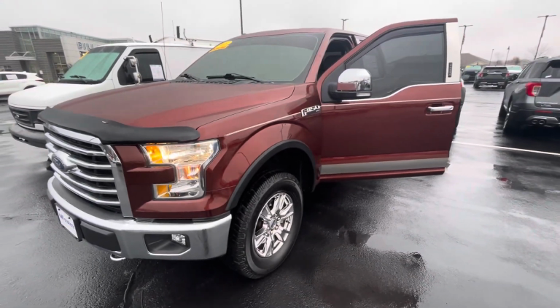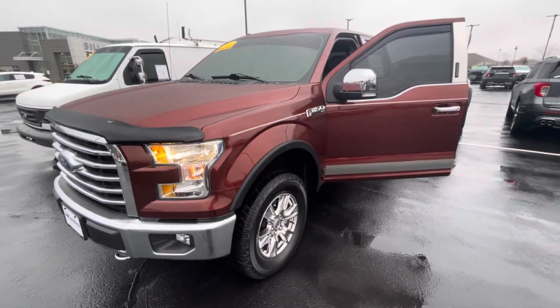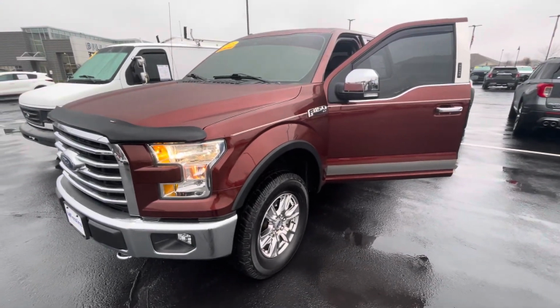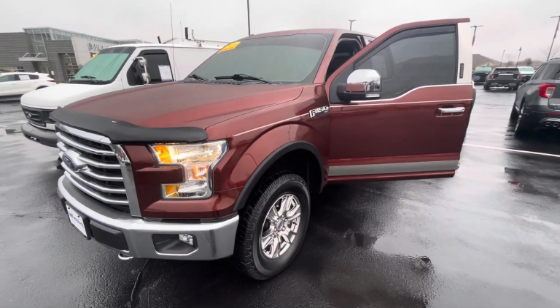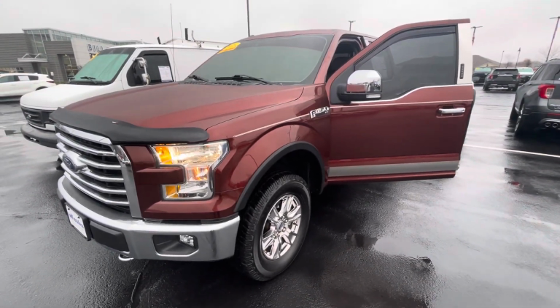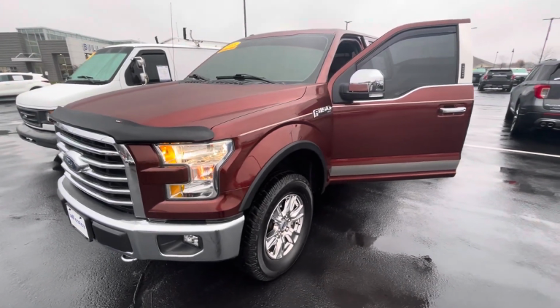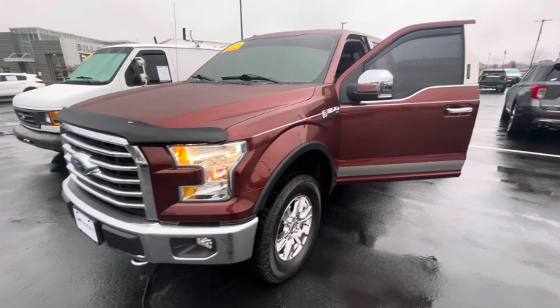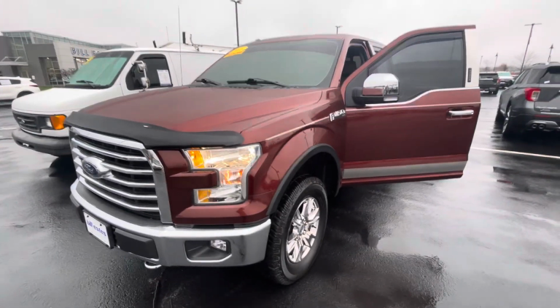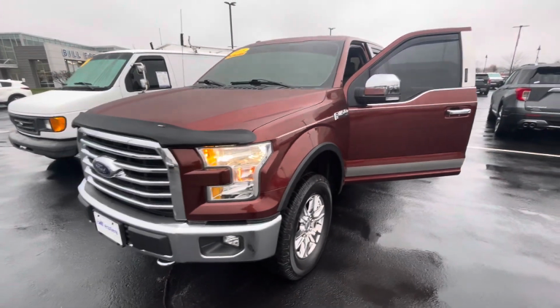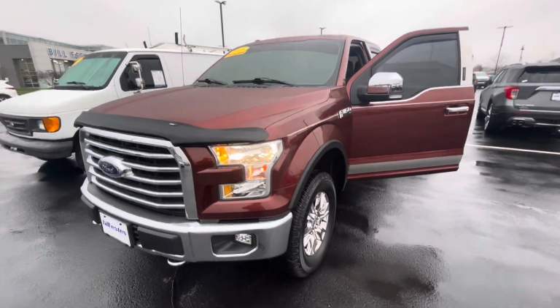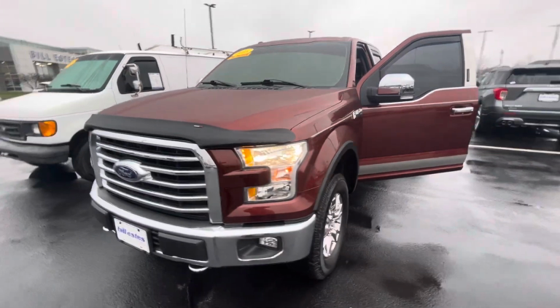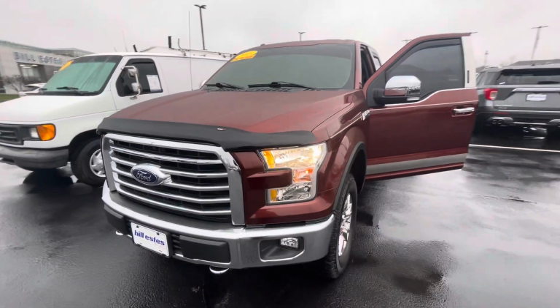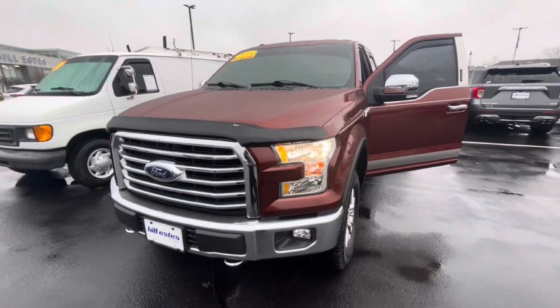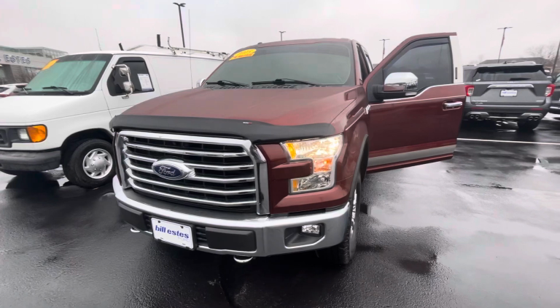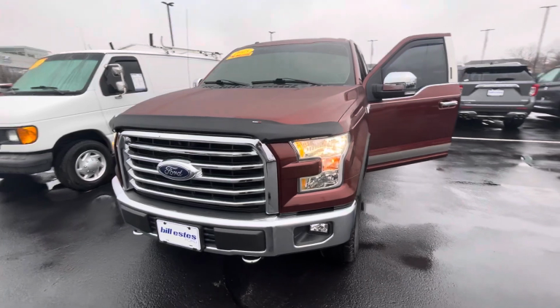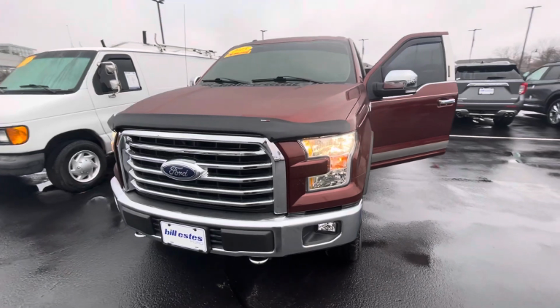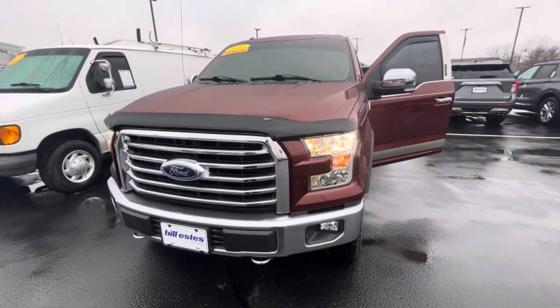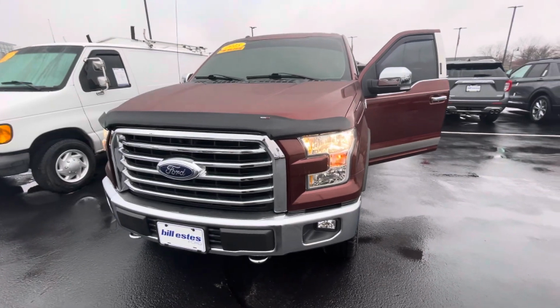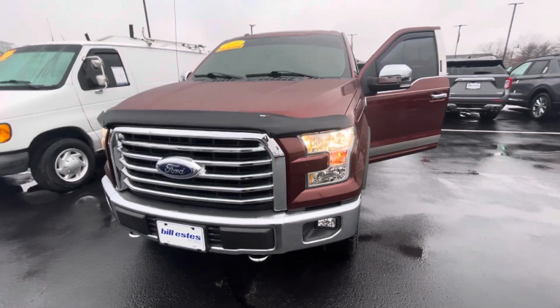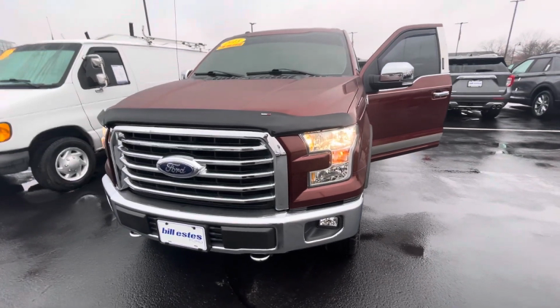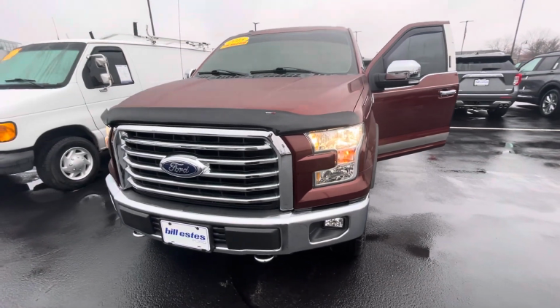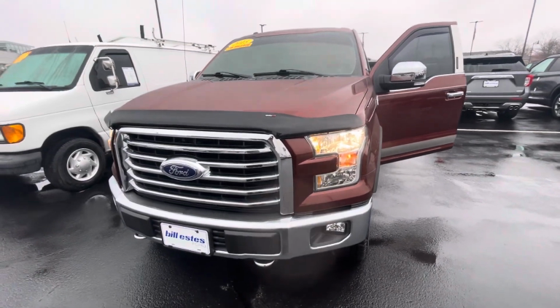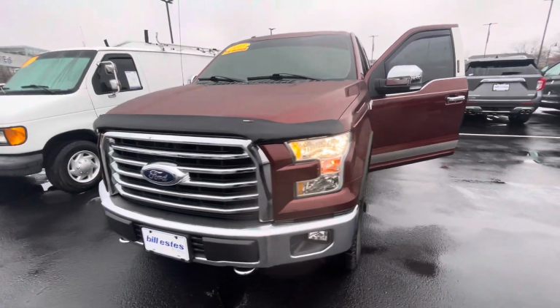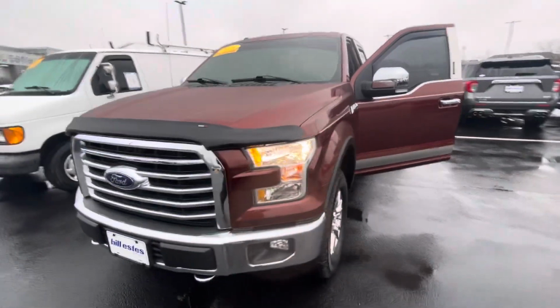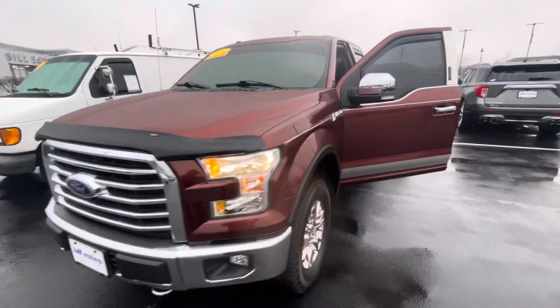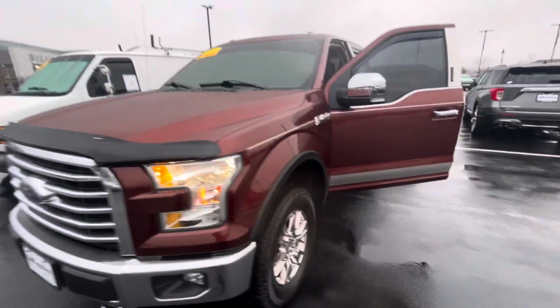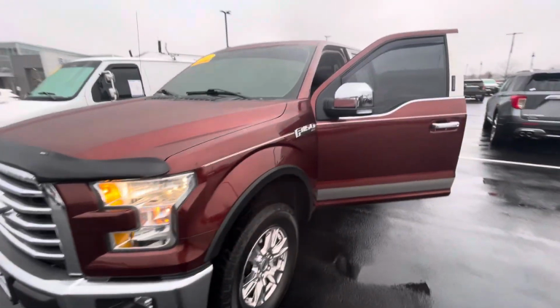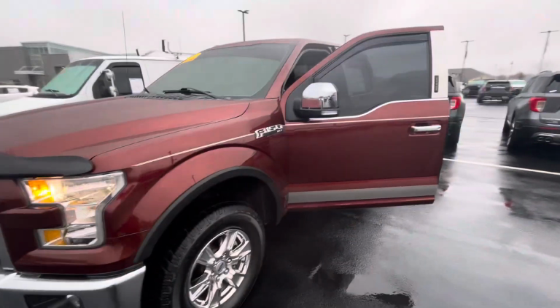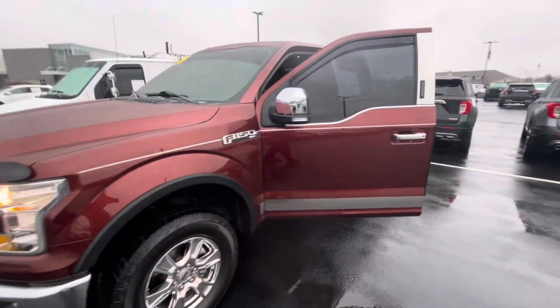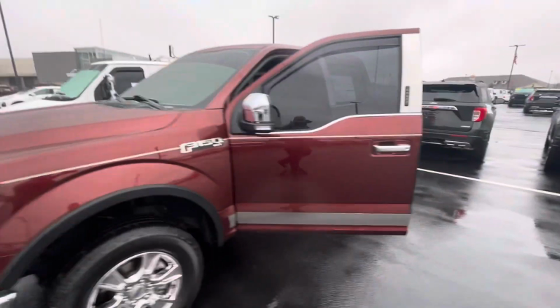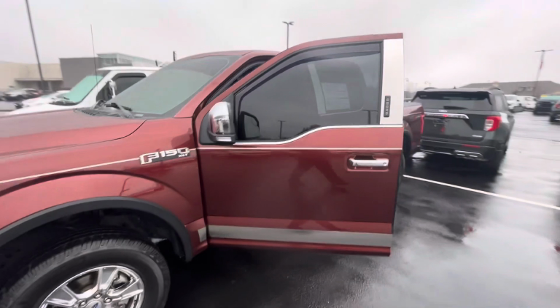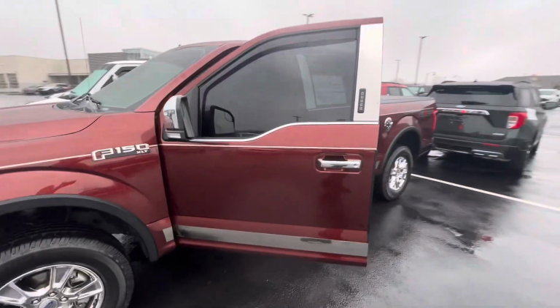Hello, this is Rick with Bill Estes Ford, and this is a look at the 2015 F-150 that you expressed interest in. I'll do a quick walk-around video of the truck for you.